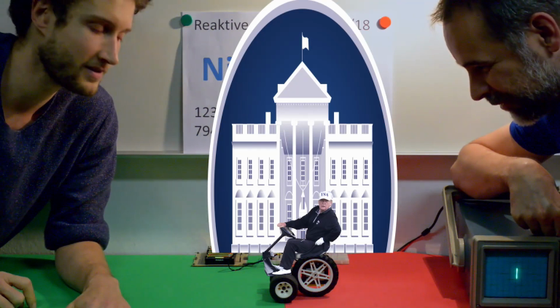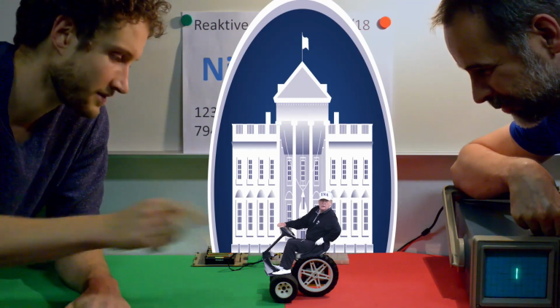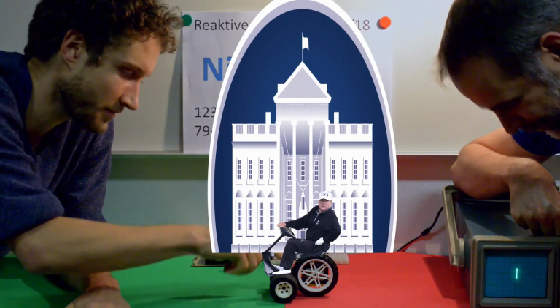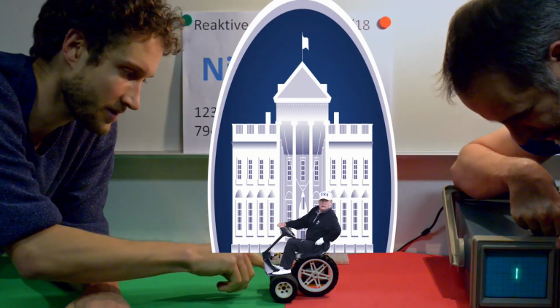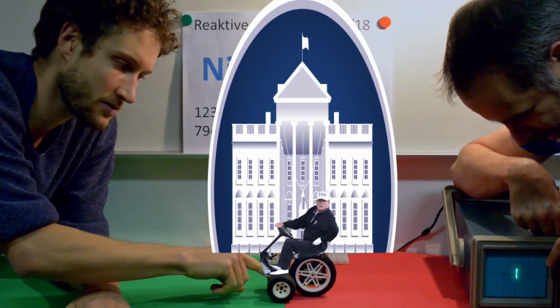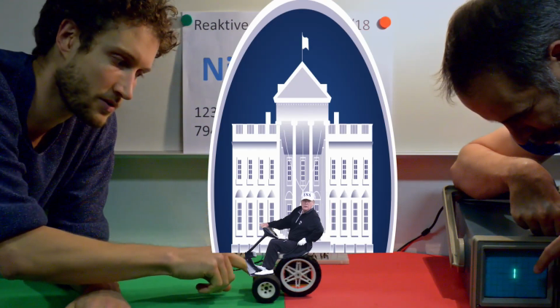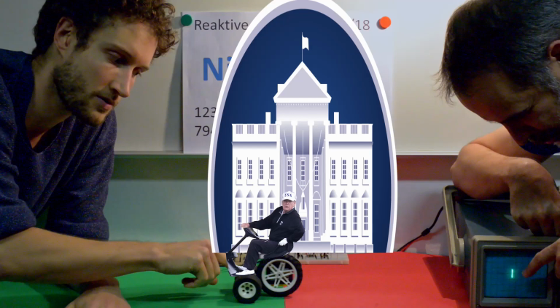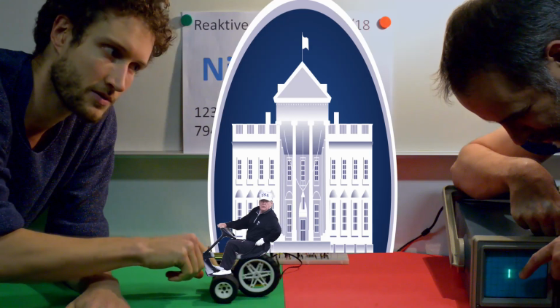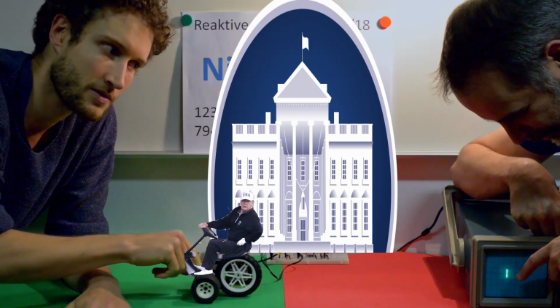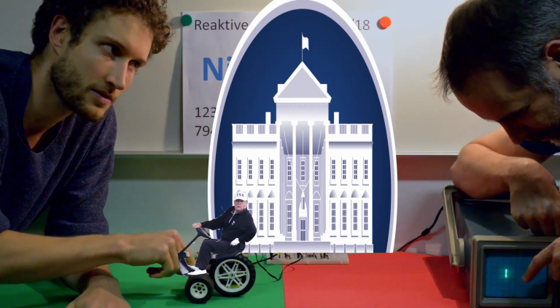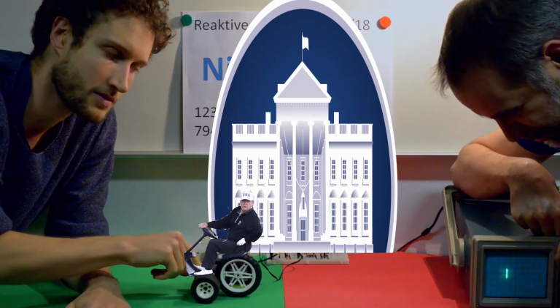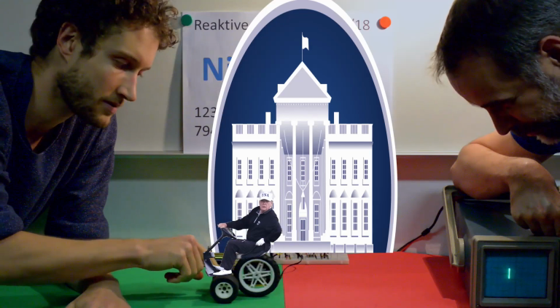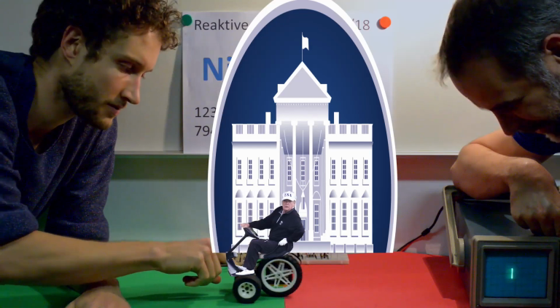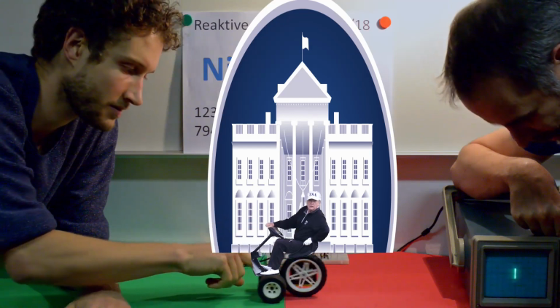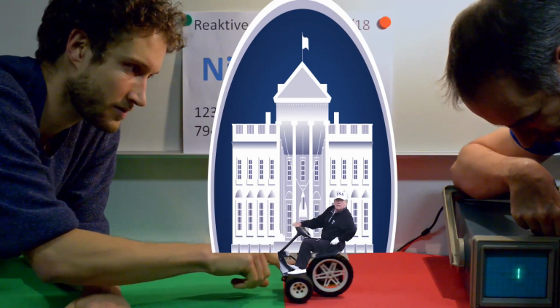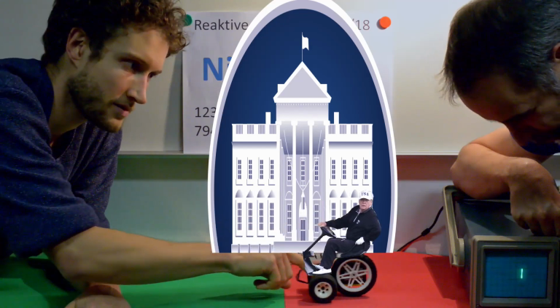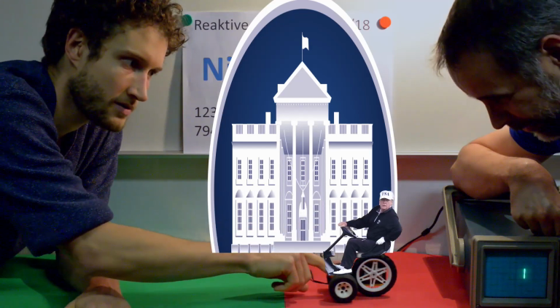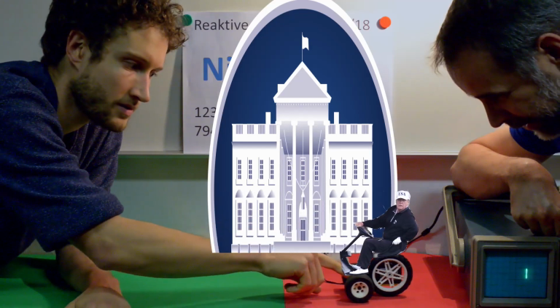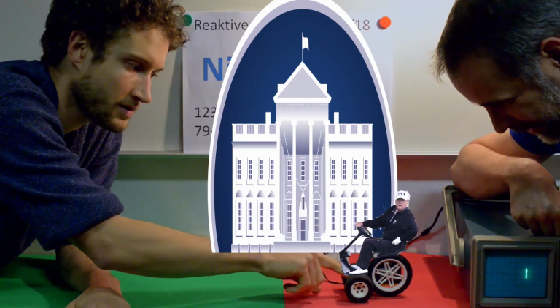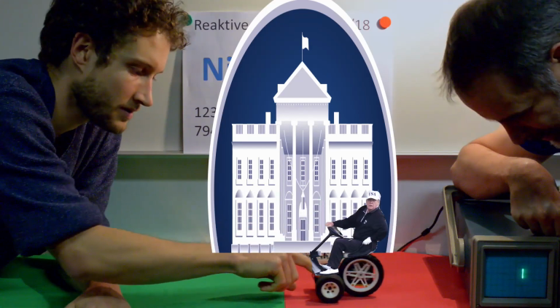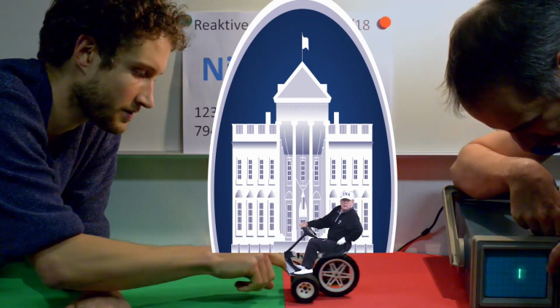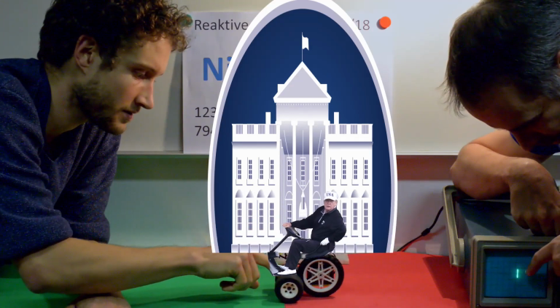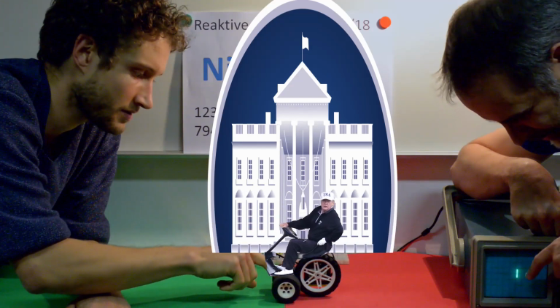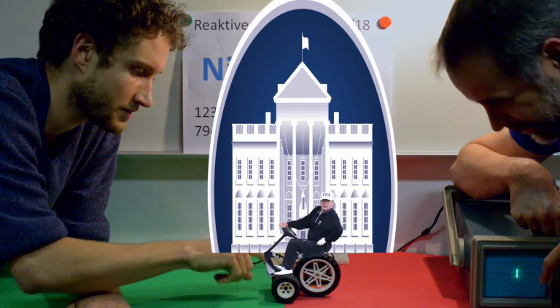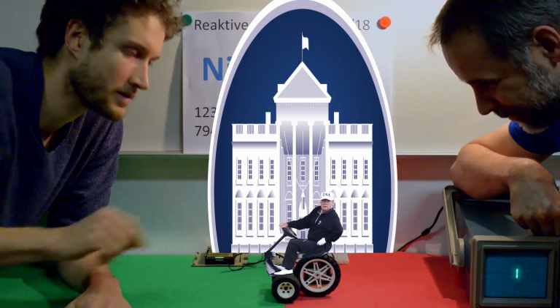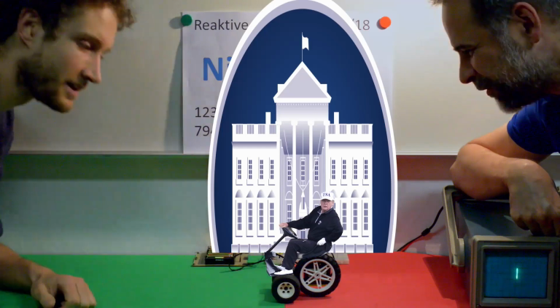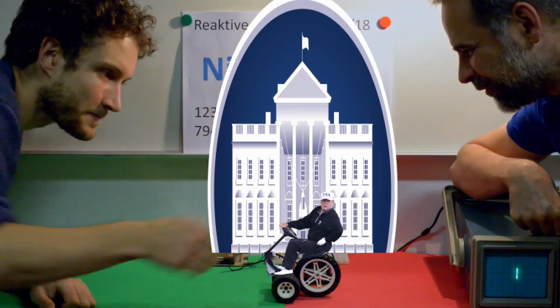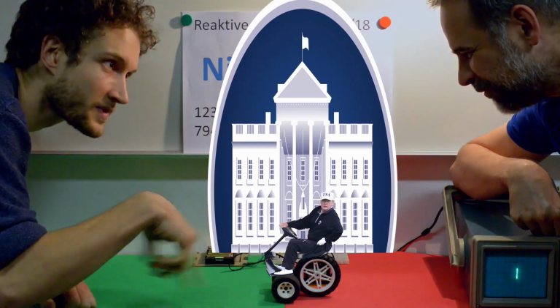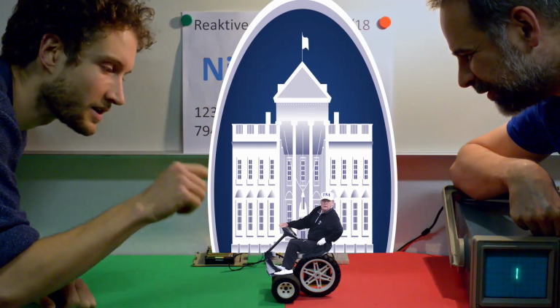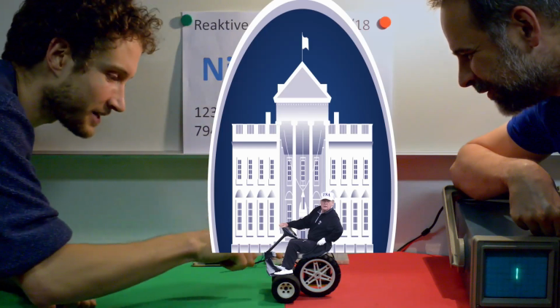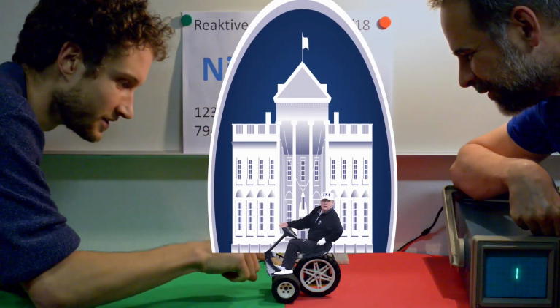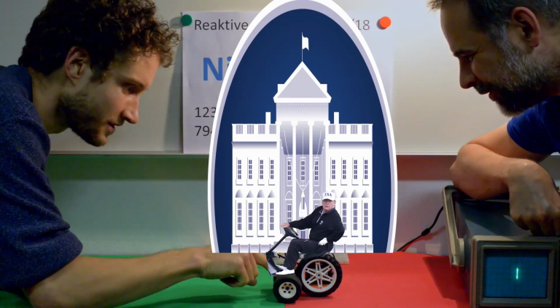The simple circuit behind the cart tracks the position, as can be seen on the scope. Let's shift him to the right.